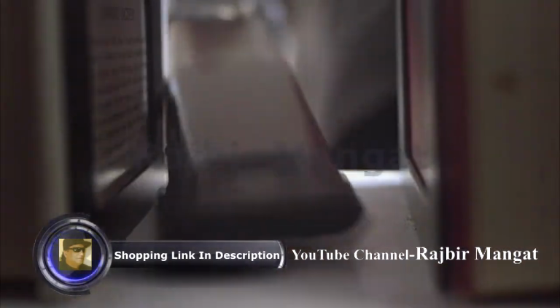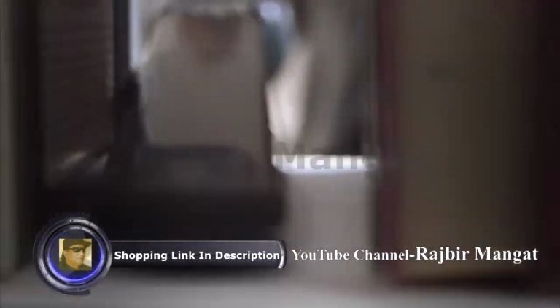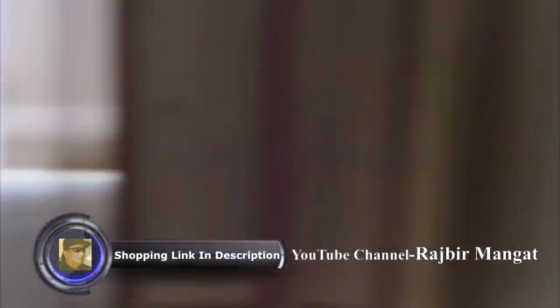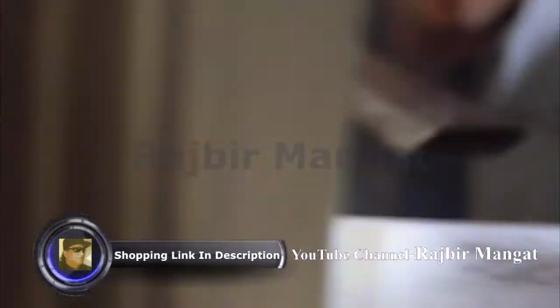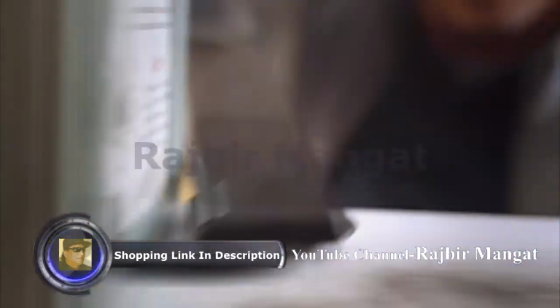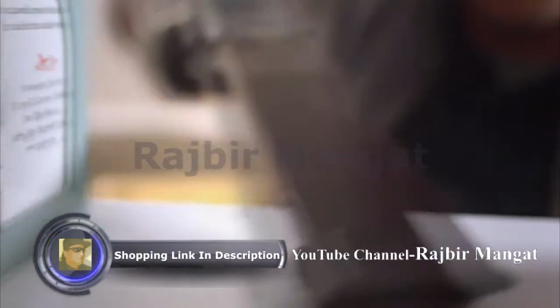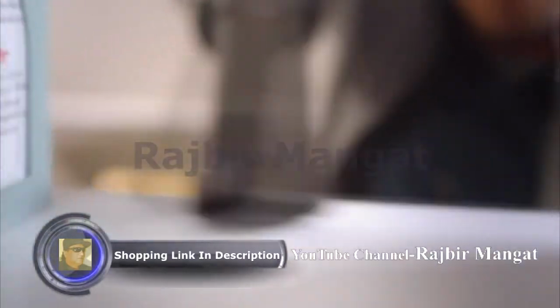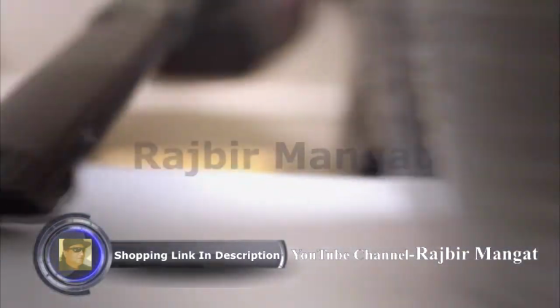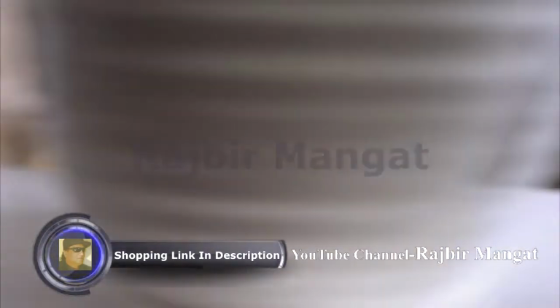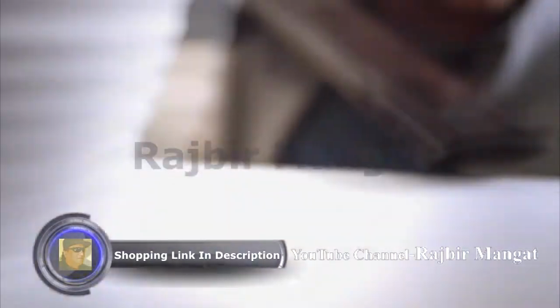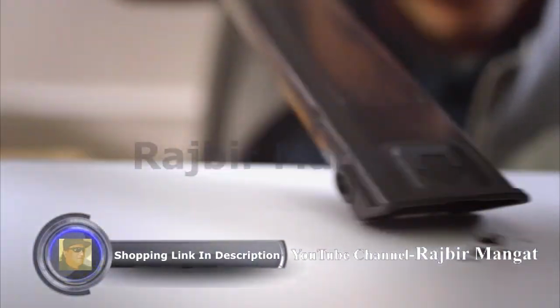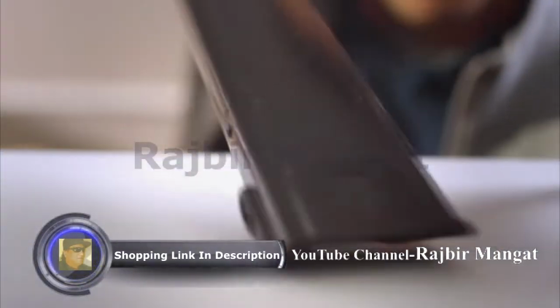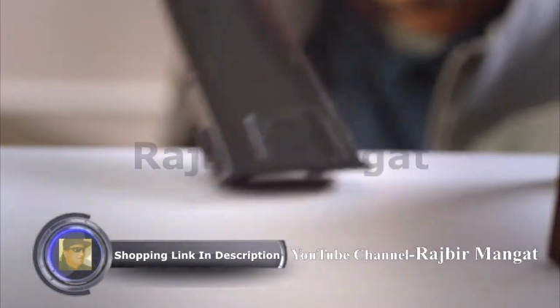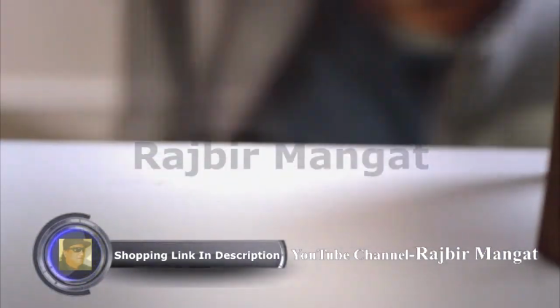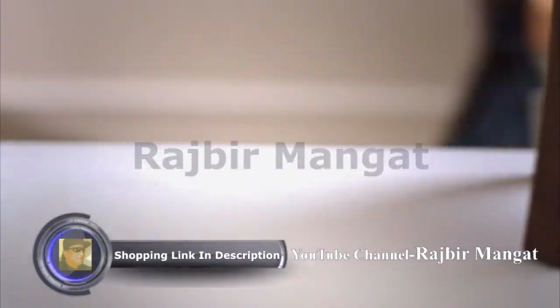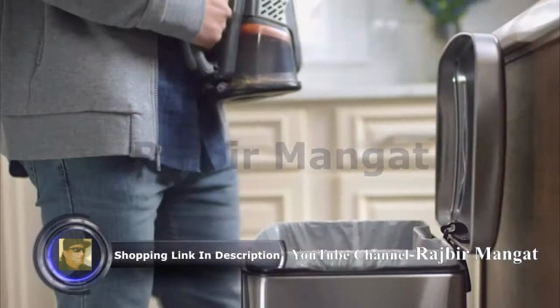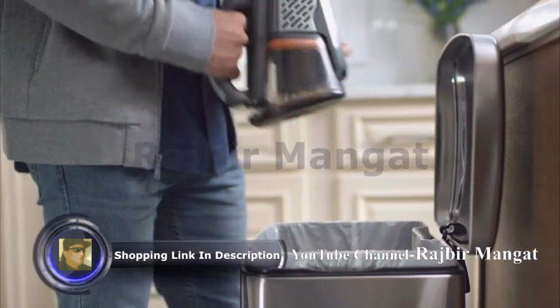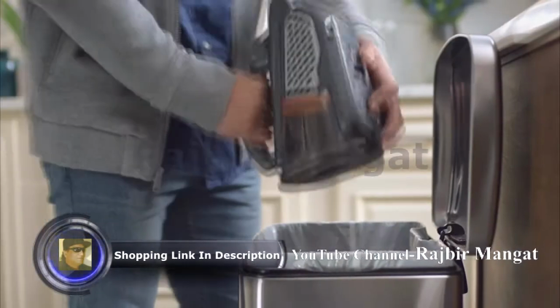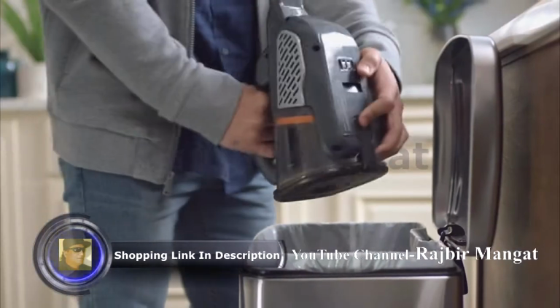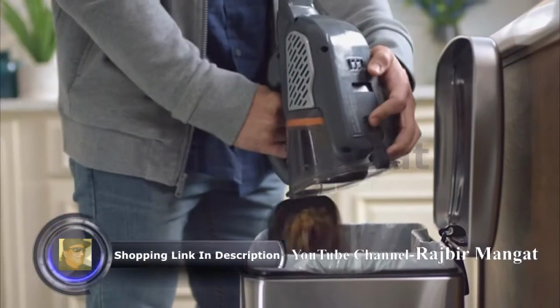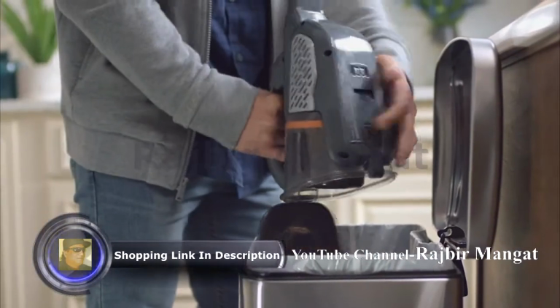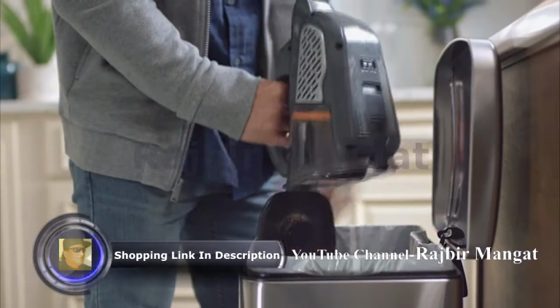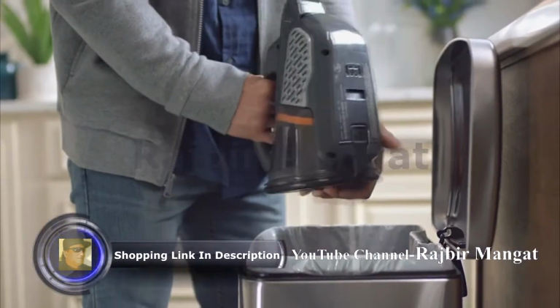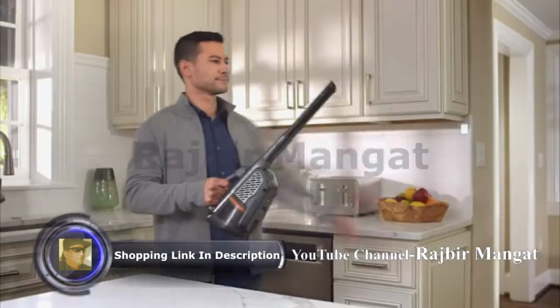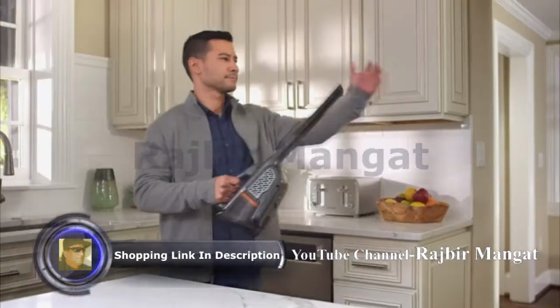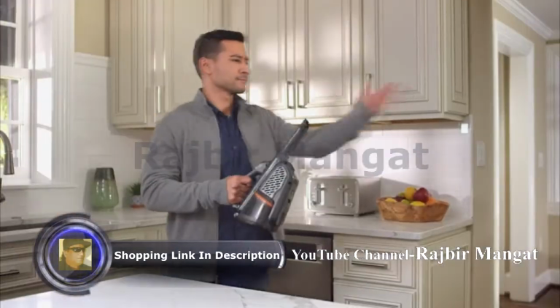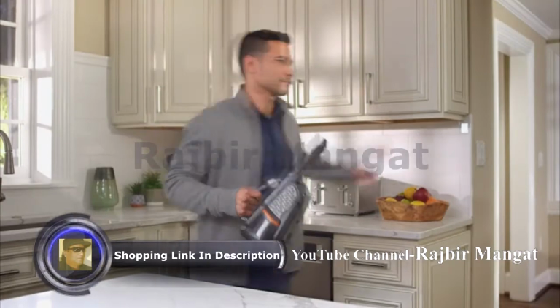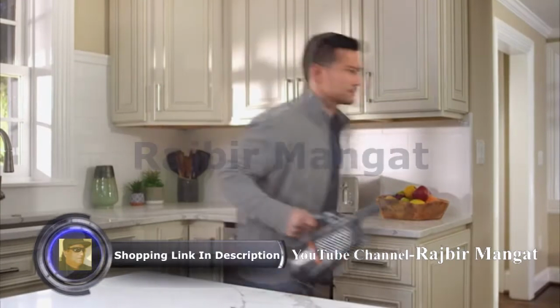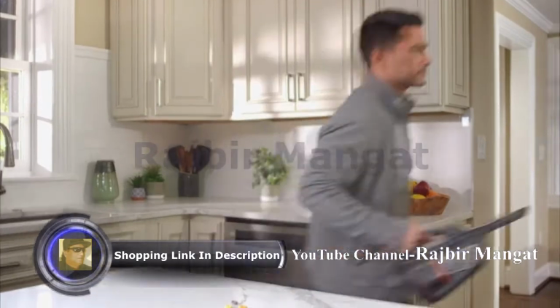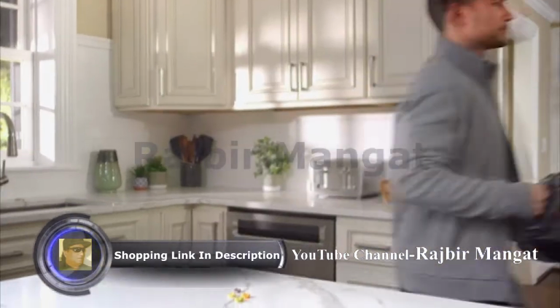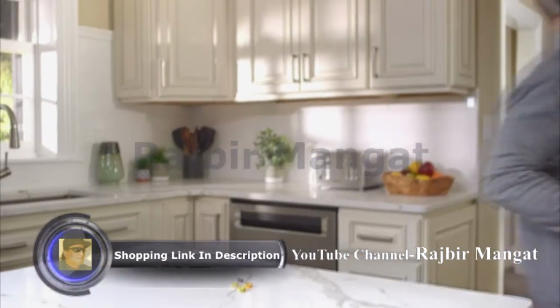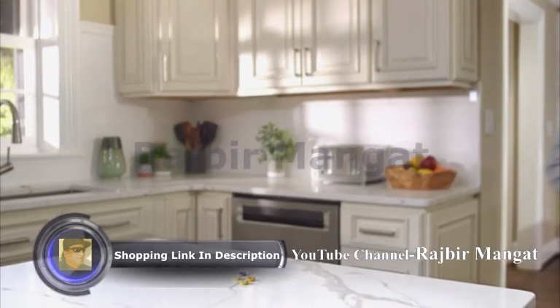Cordless. Powerful. Versatile. With a one-touch, easy-empty dustbin, you'll tackle messes in record time.